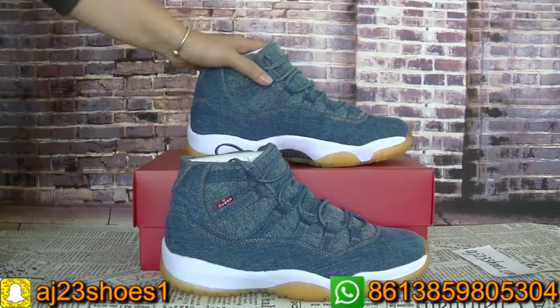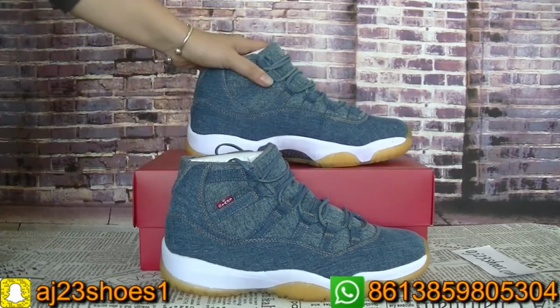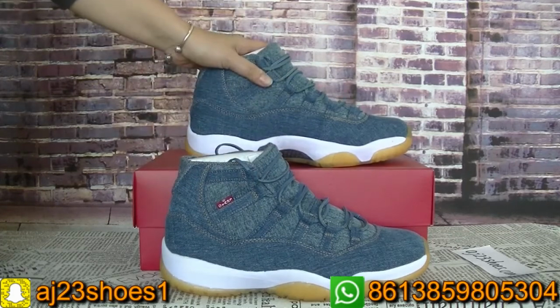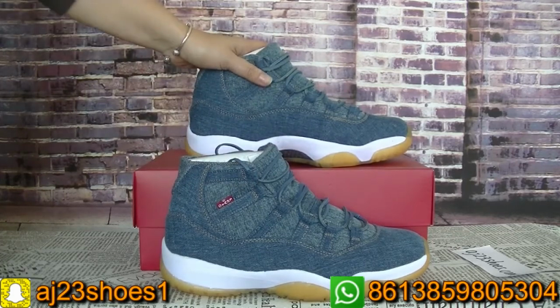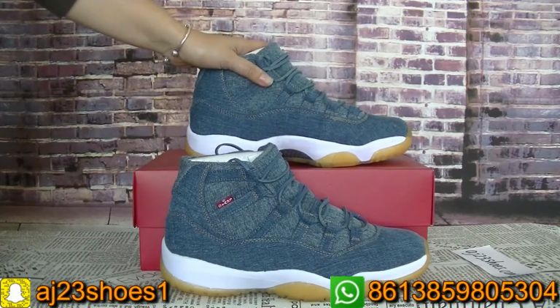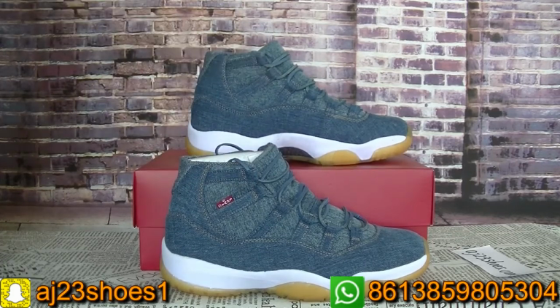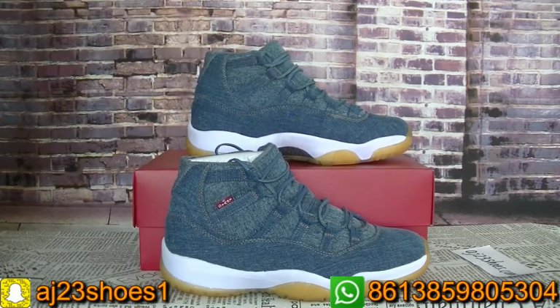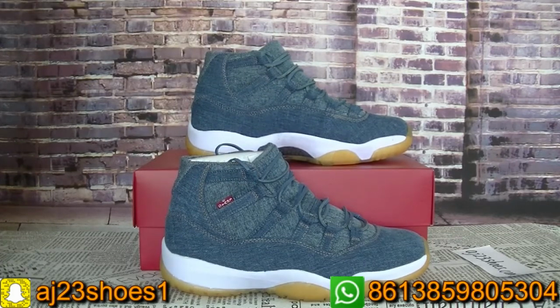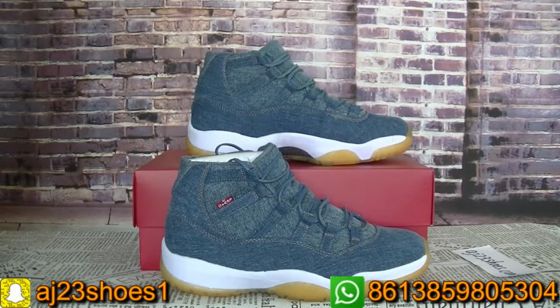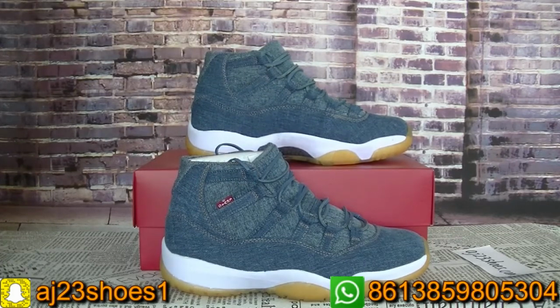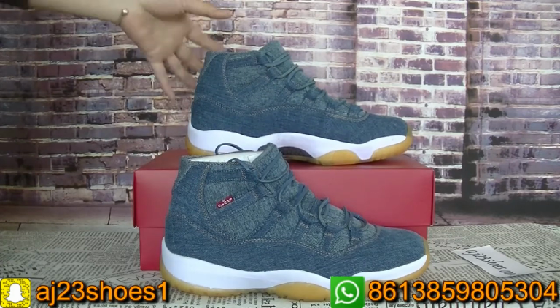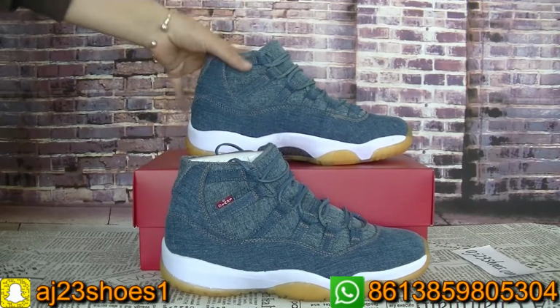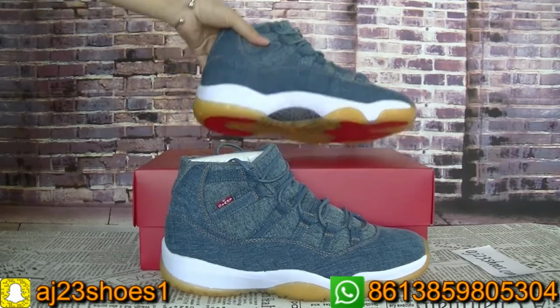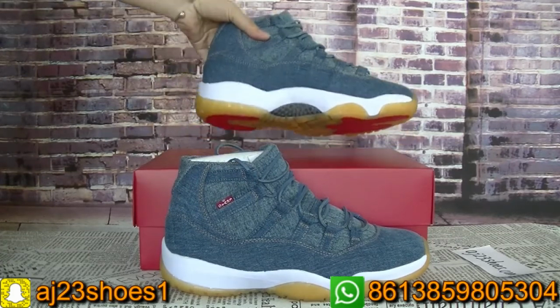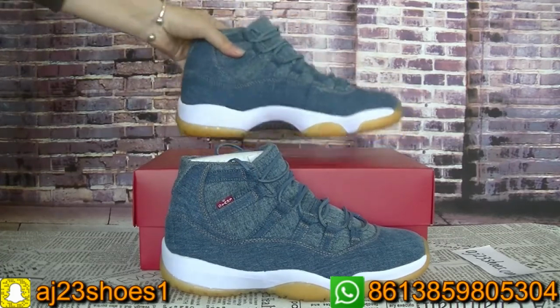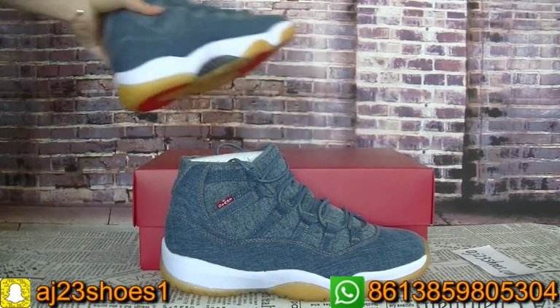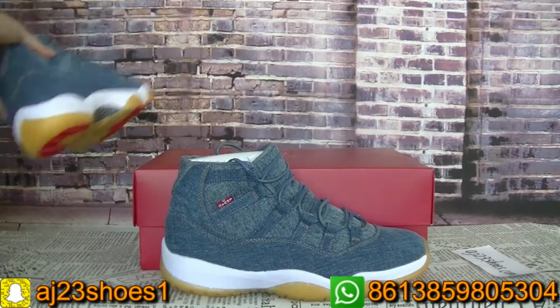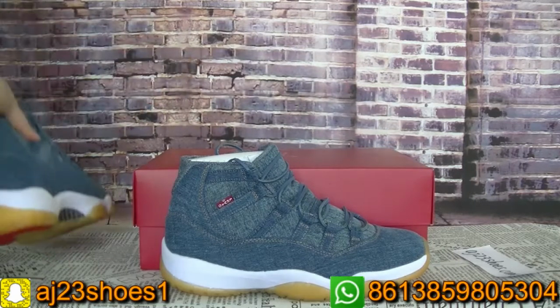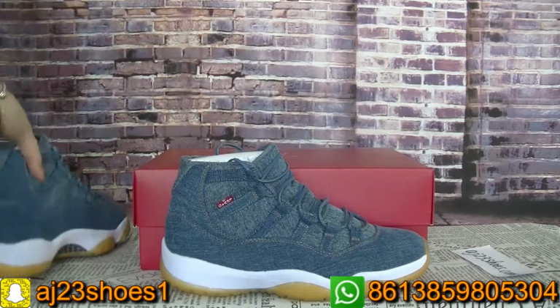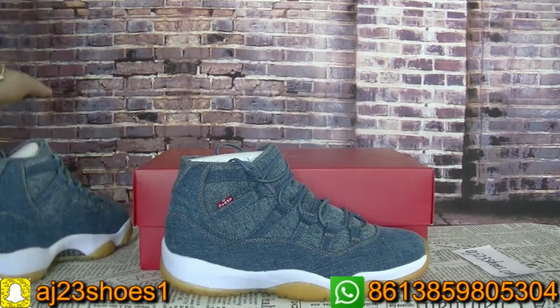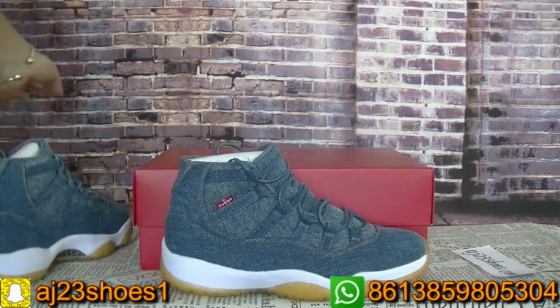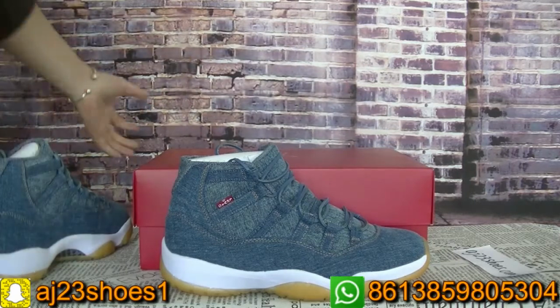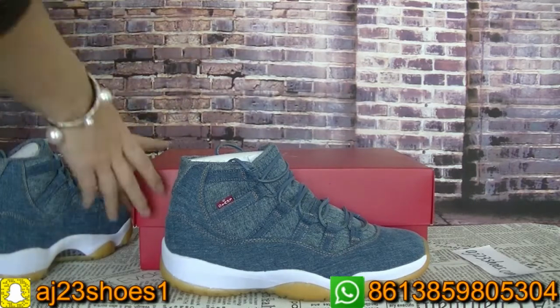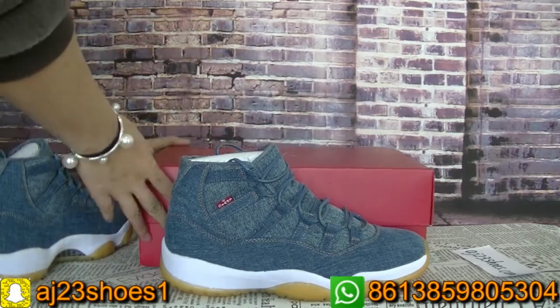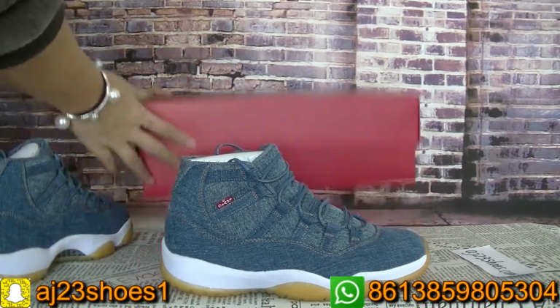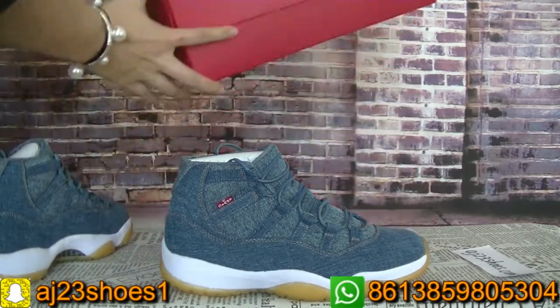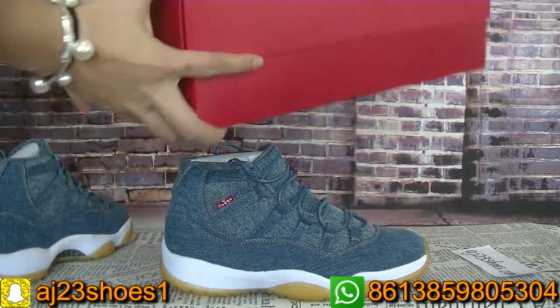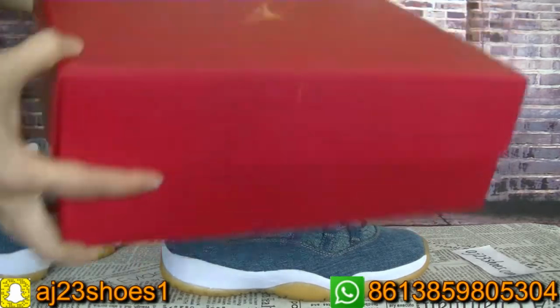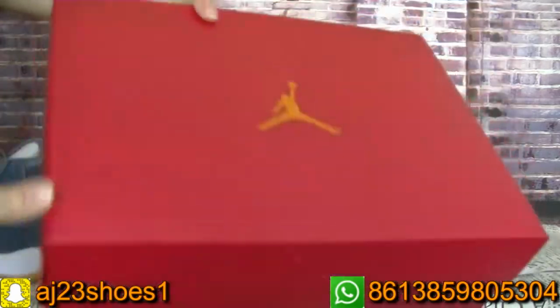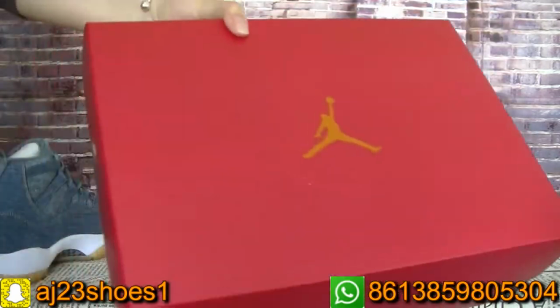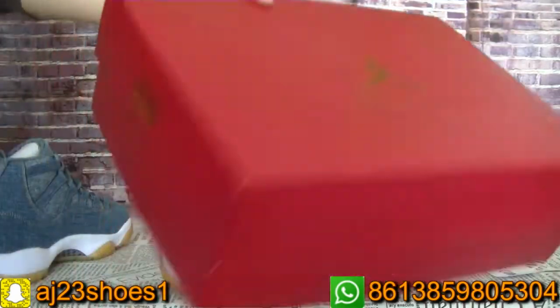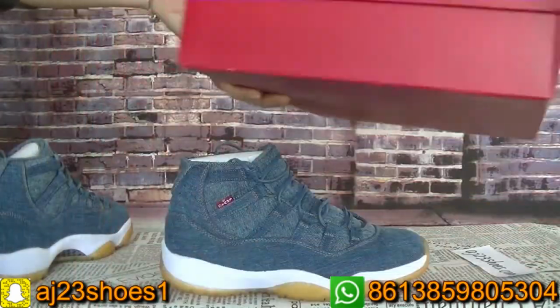So it's limited. Now let me show you guys the box first. The Levi's box is also red in color.